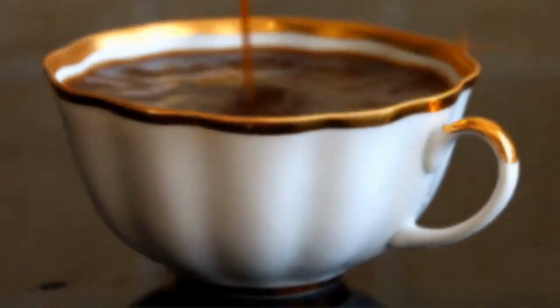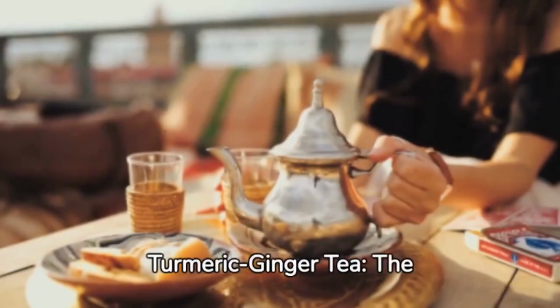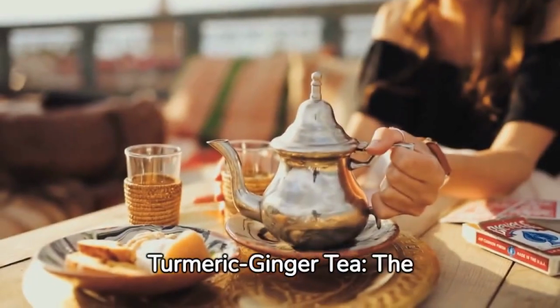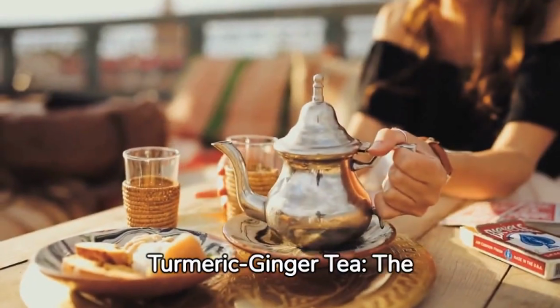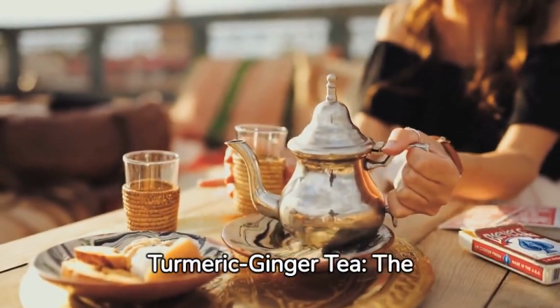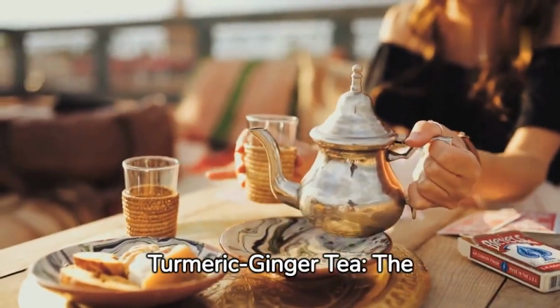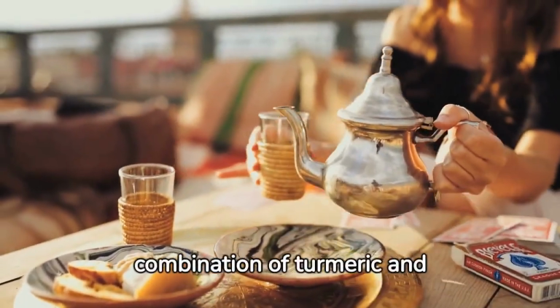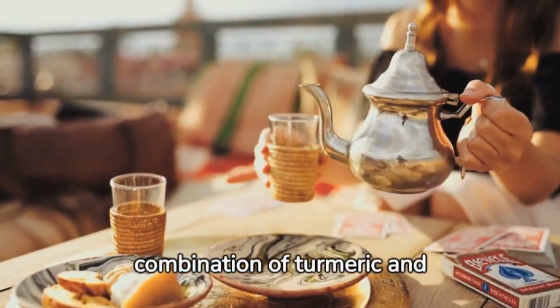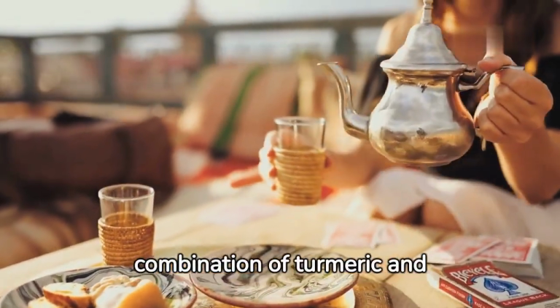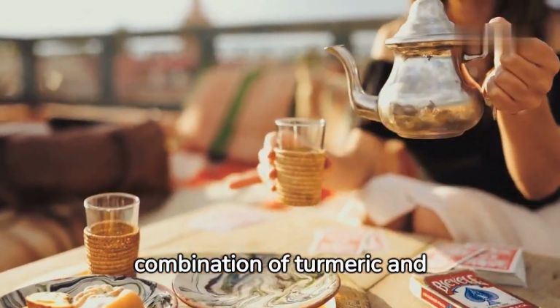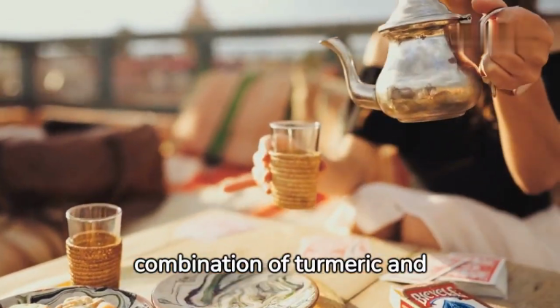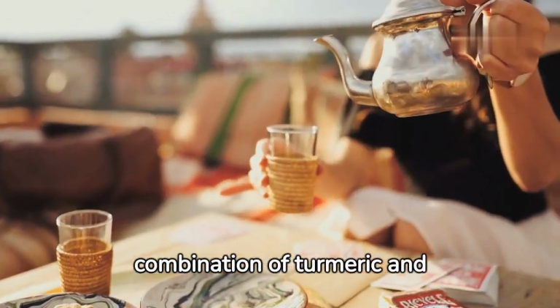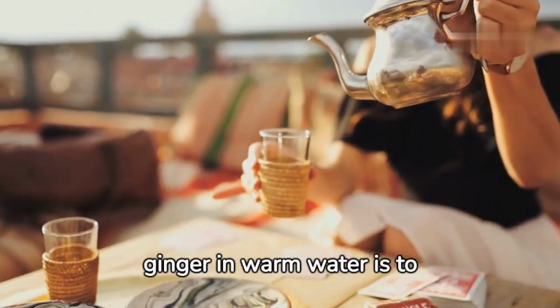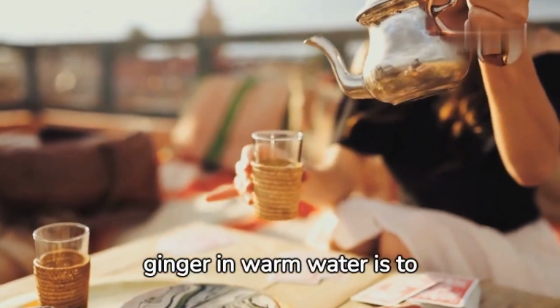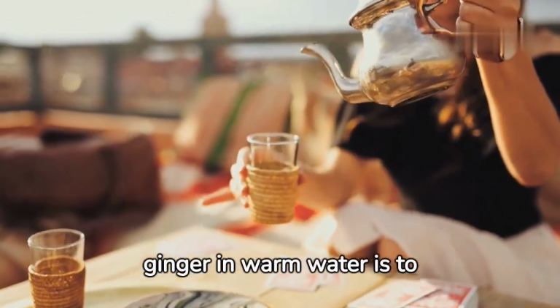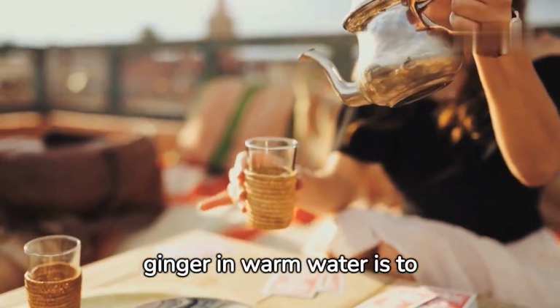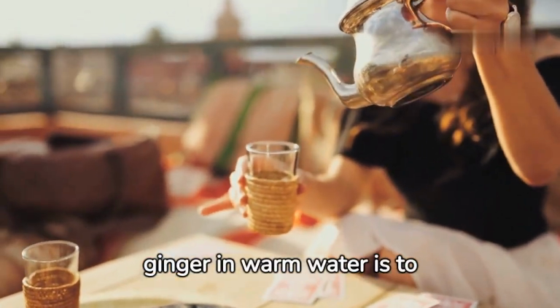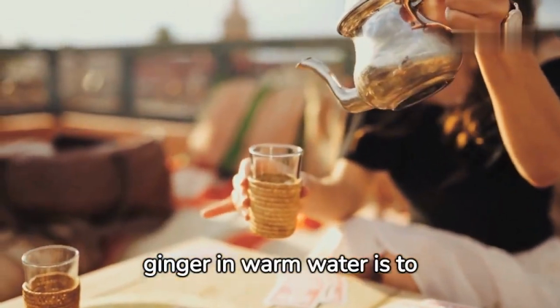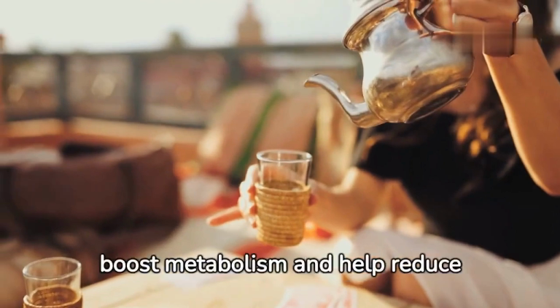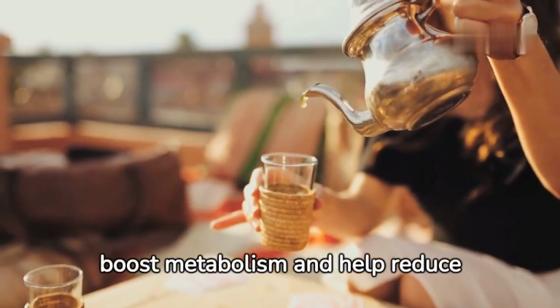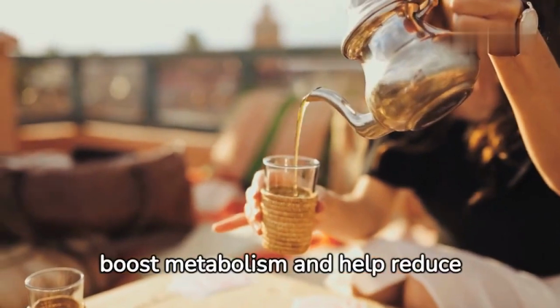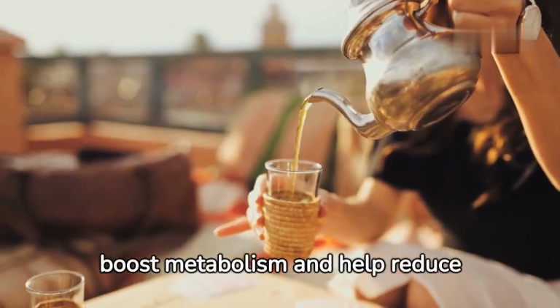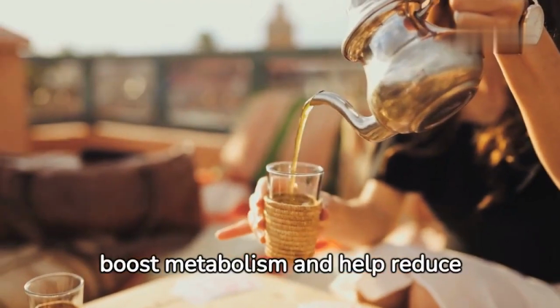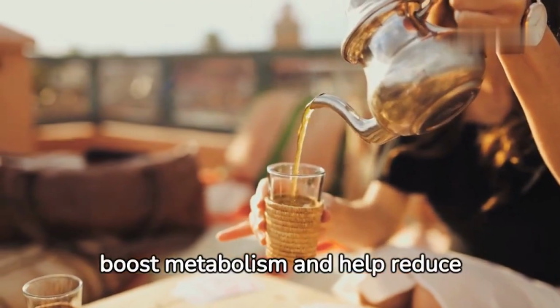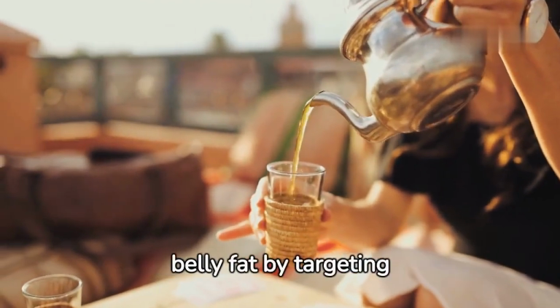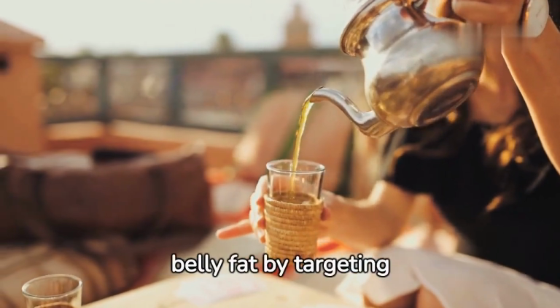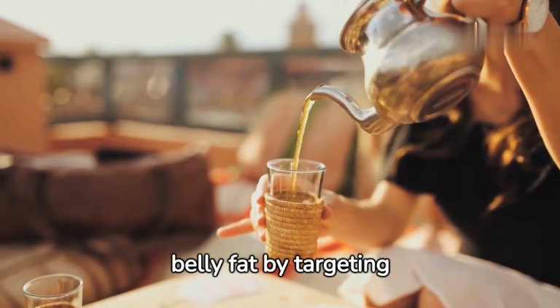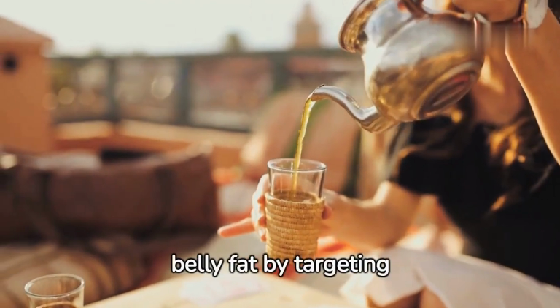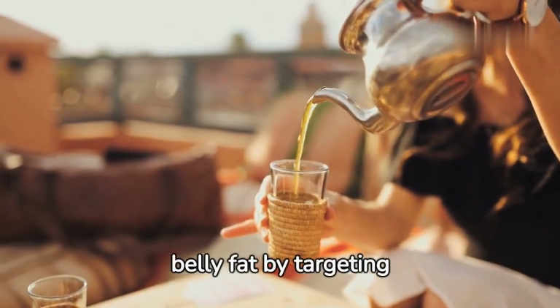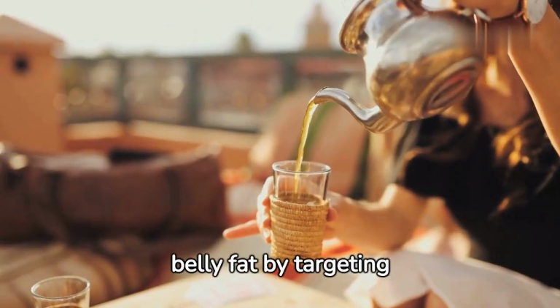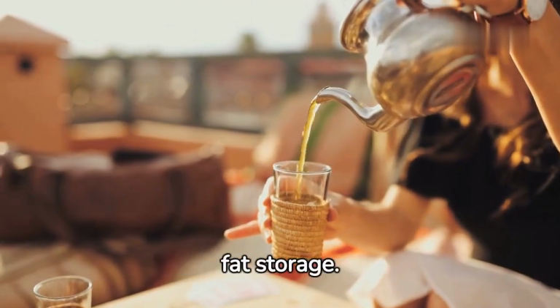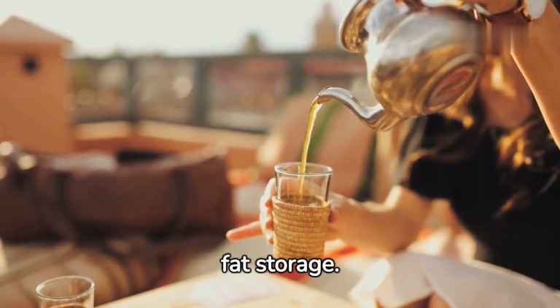Turmeric ginger tea: the combination of turmeric and ginger in warm water boosts metabolism and helps reduce belly fat by targeting fat storage.